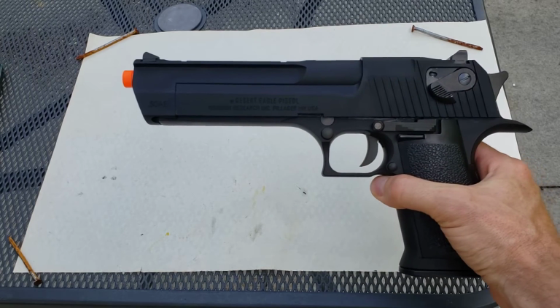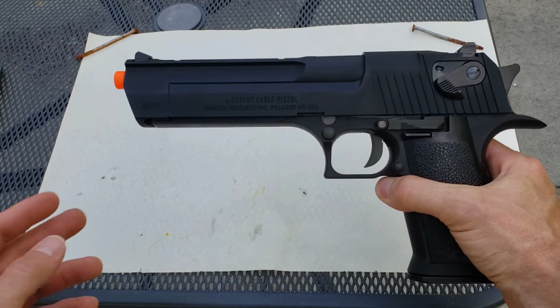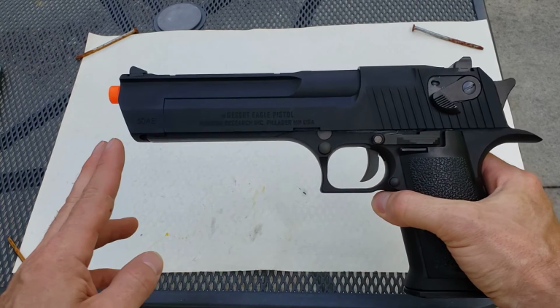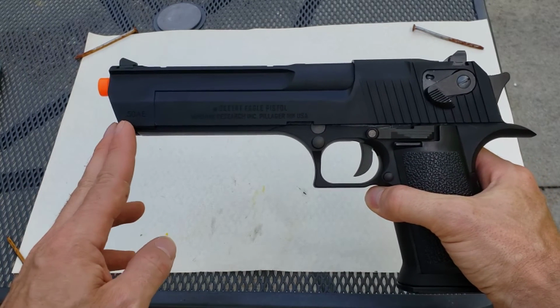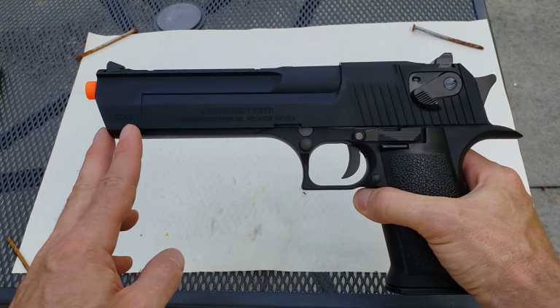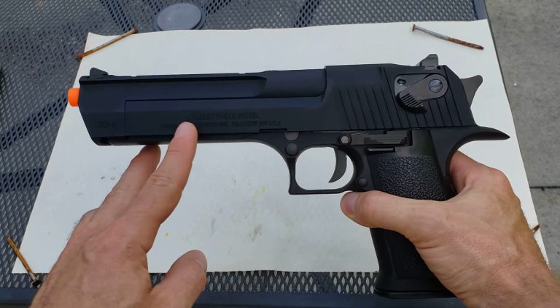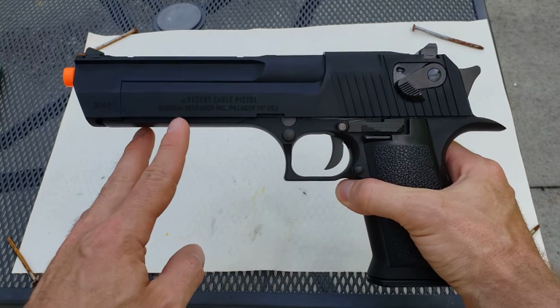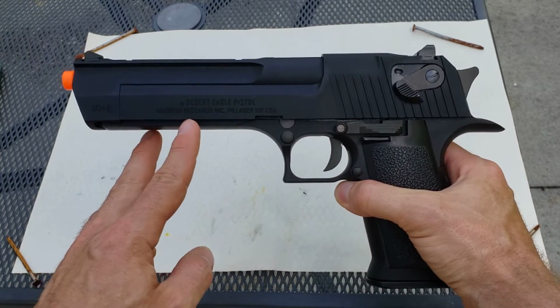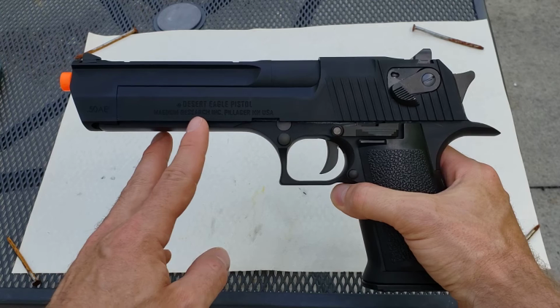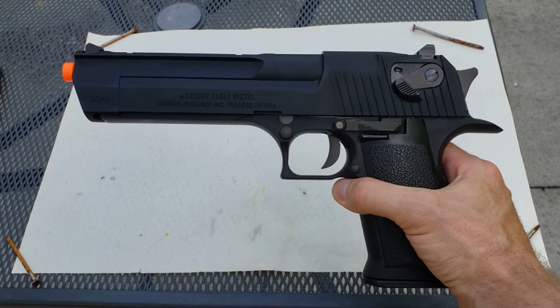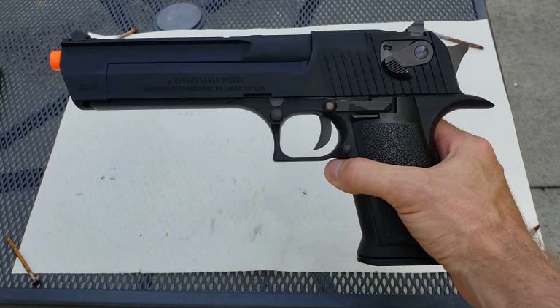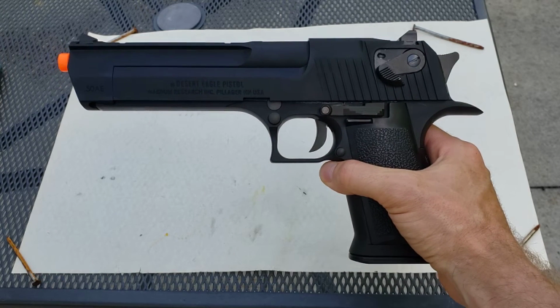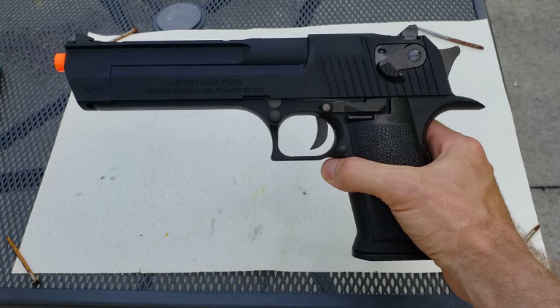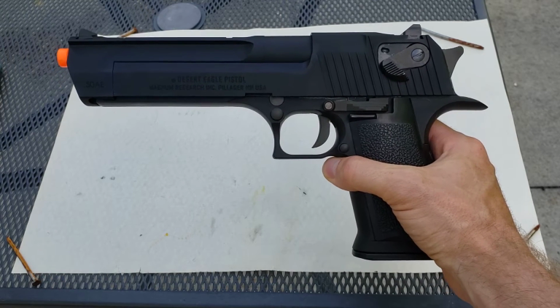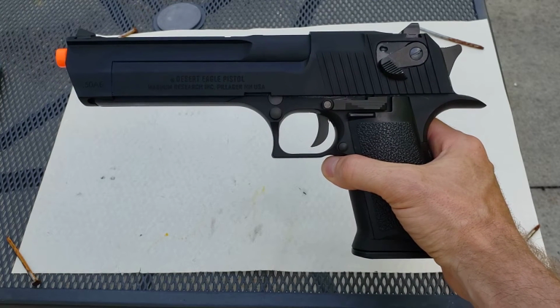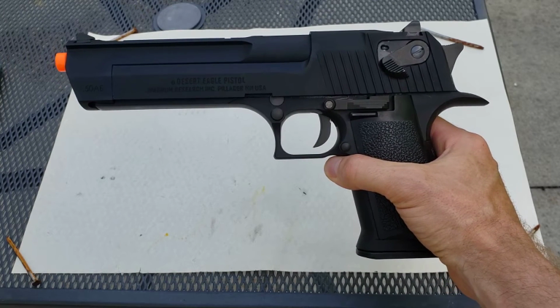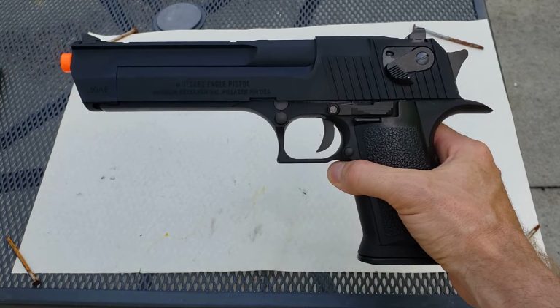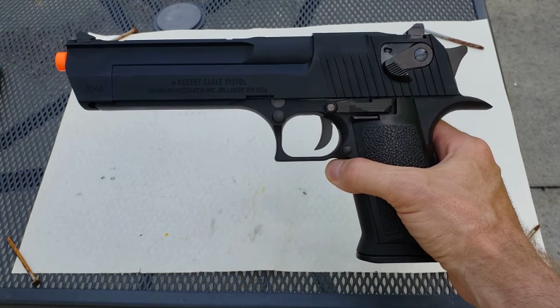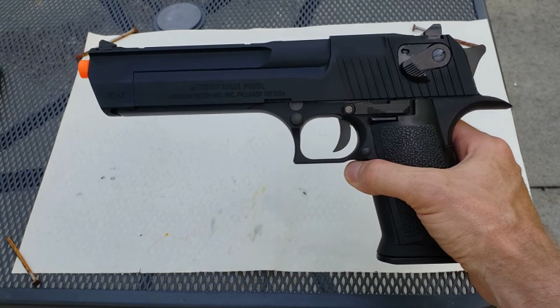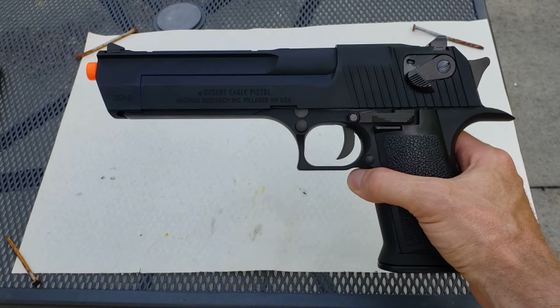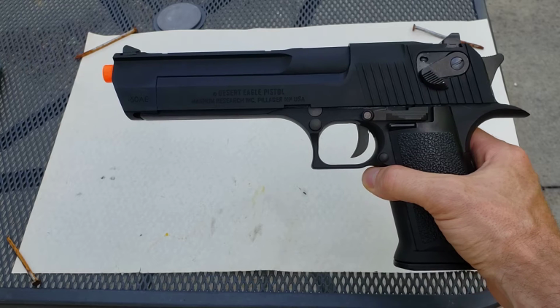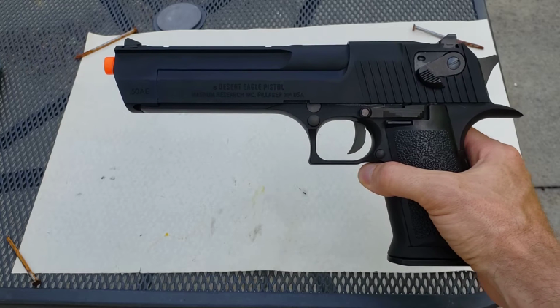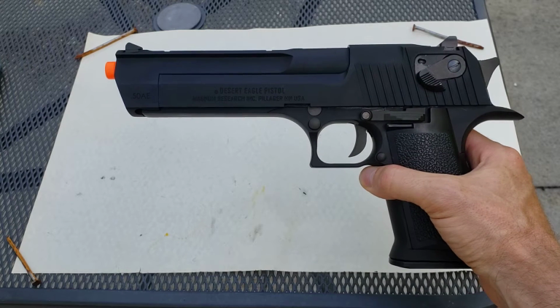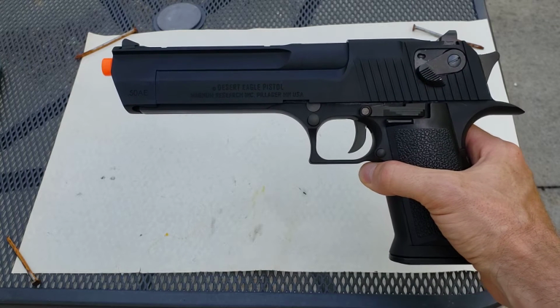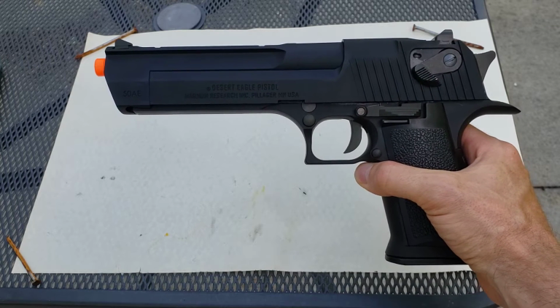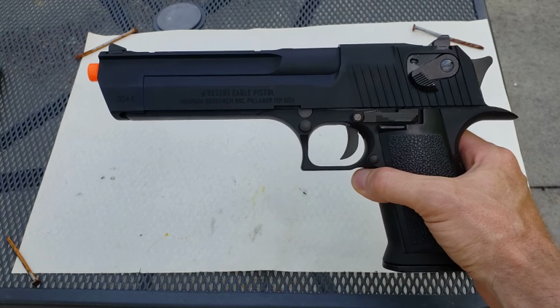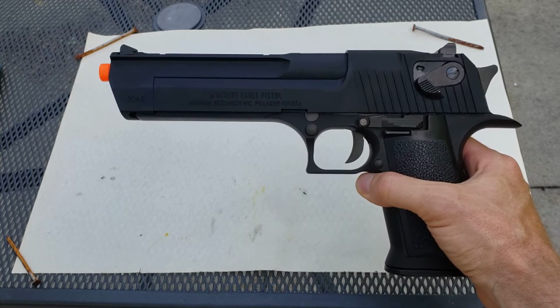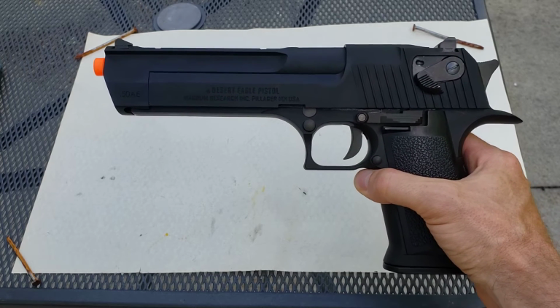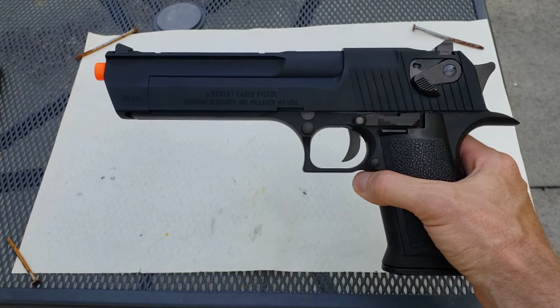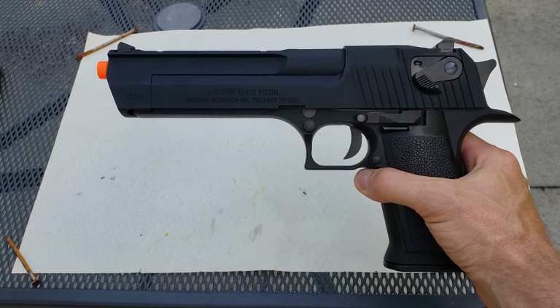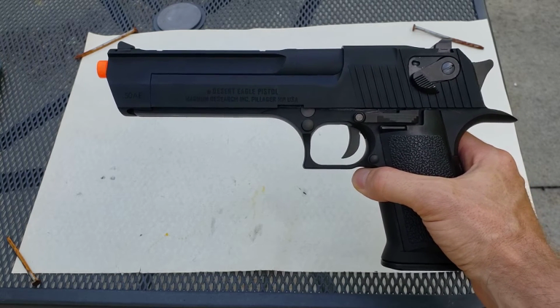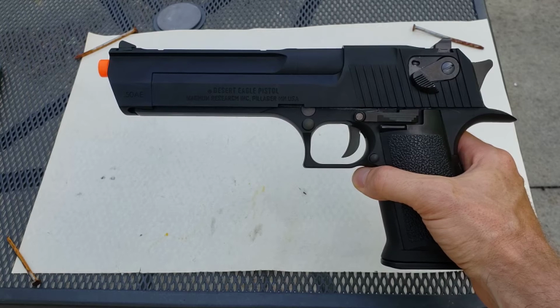As you can see, it's got all the trademarks there — Desert Eagle, Magnum Research, USA. There are different variants. This was made in Israel, came back to the United States, so different brands will have different markings on there.